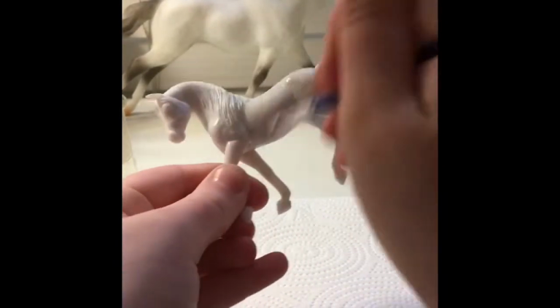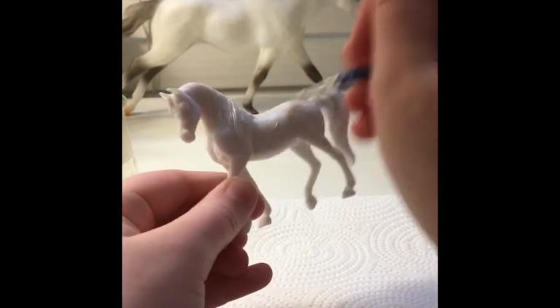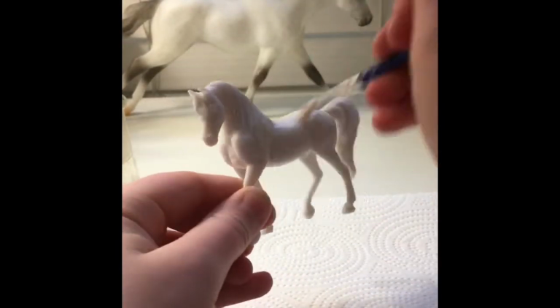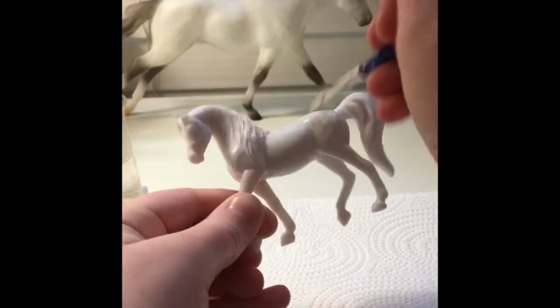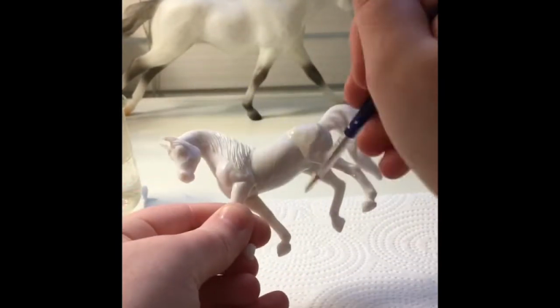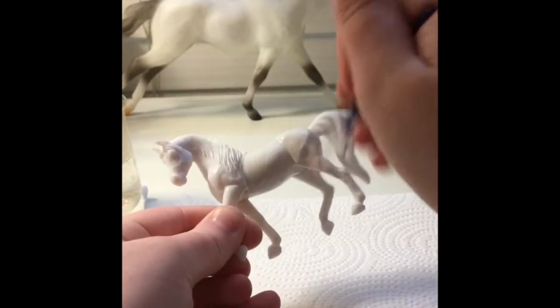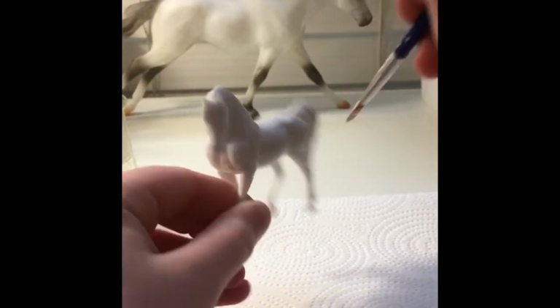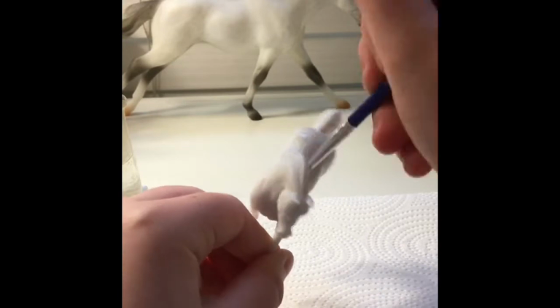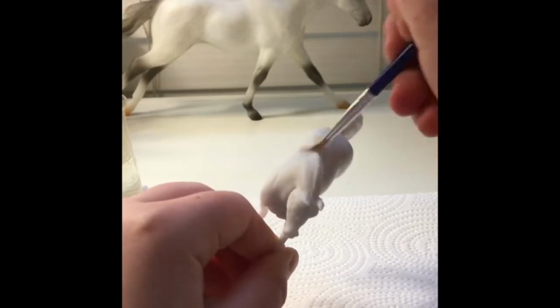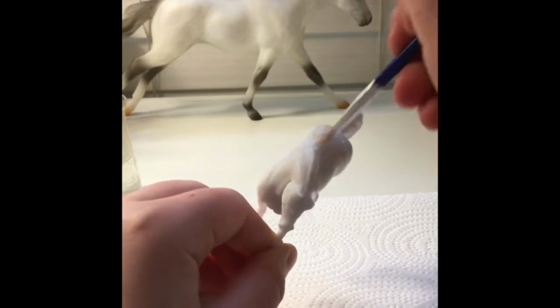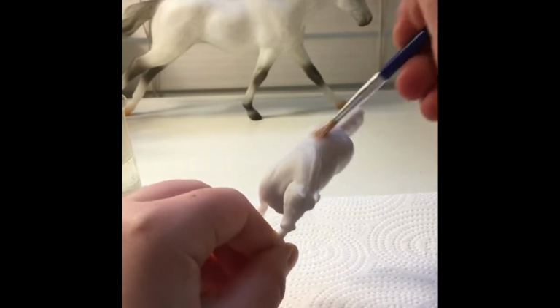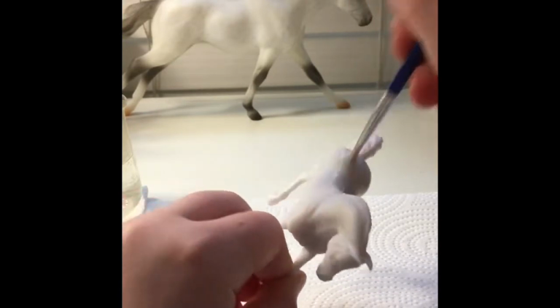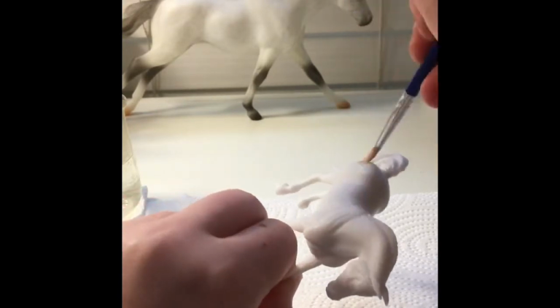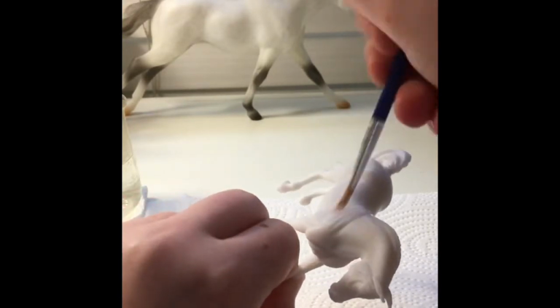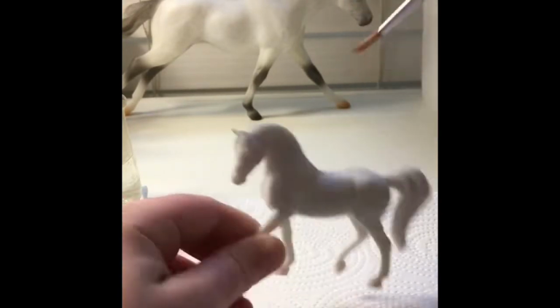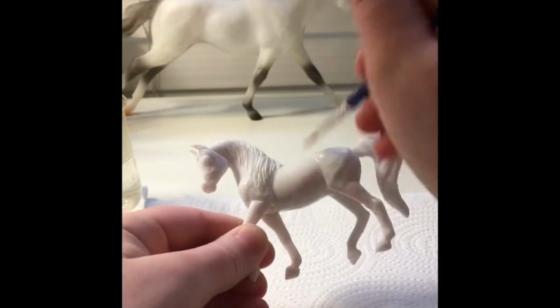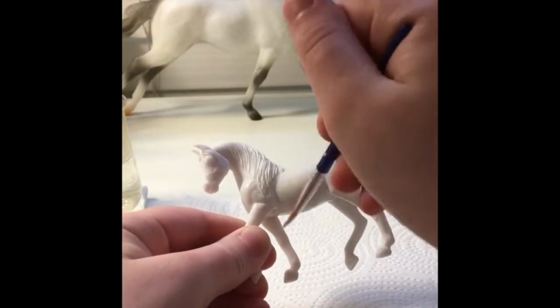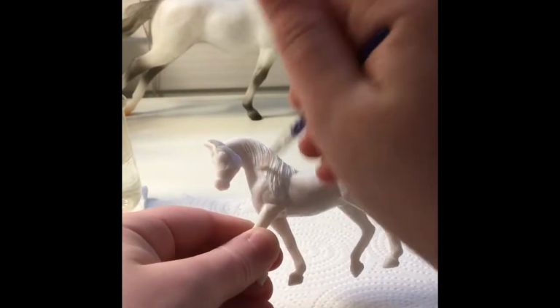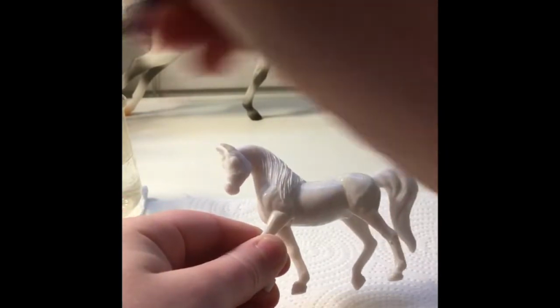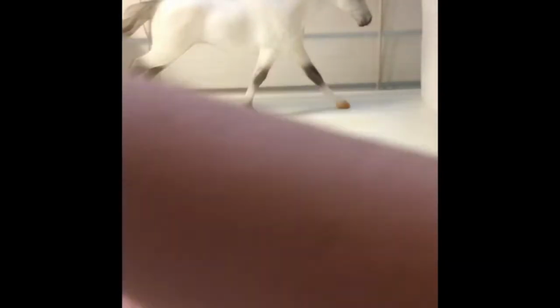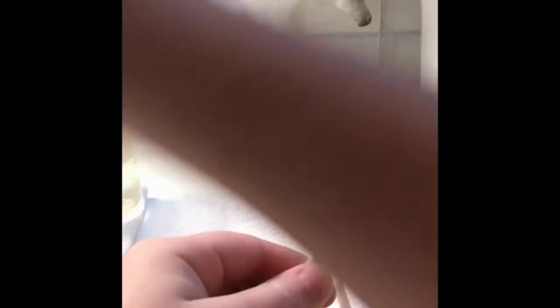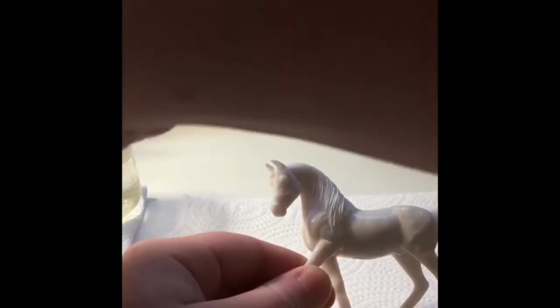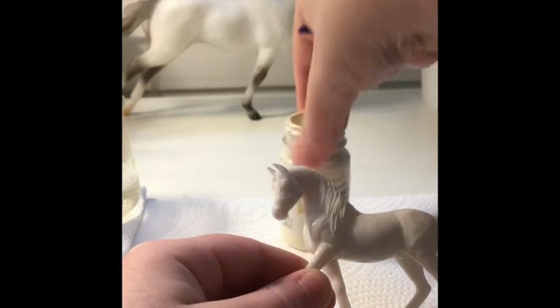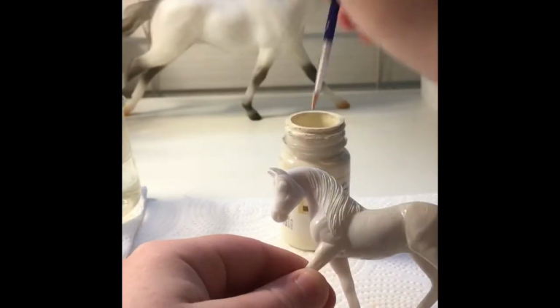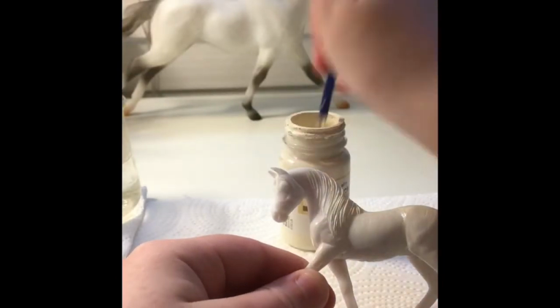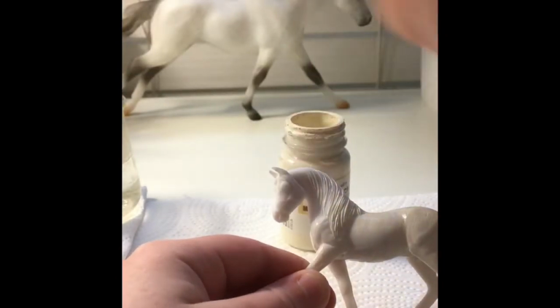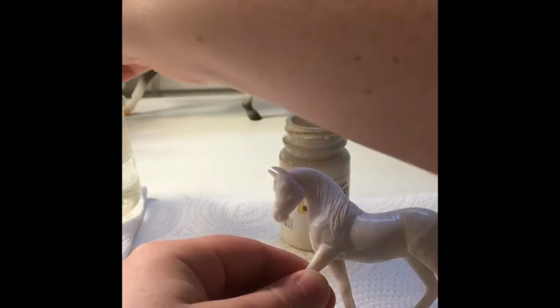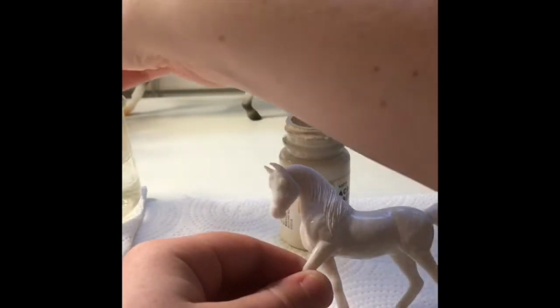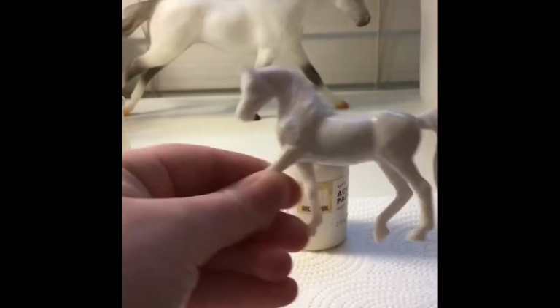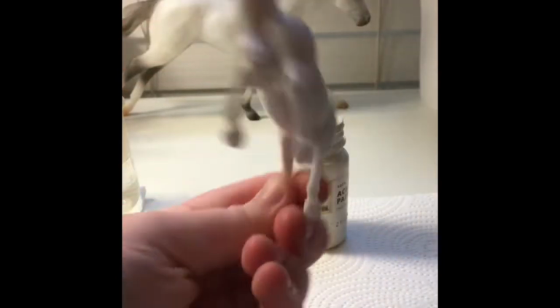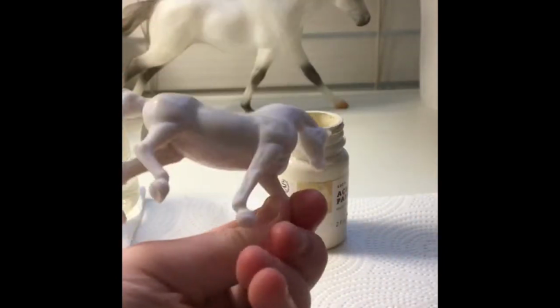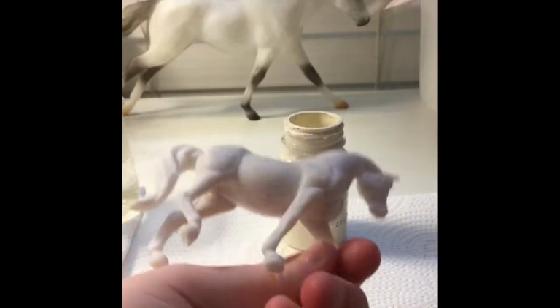And of course, the model — it can be a primed model, which I find easier, but of course you can use a model that's not primed. It's perfectly fine.